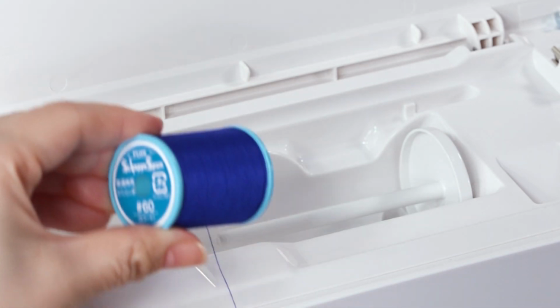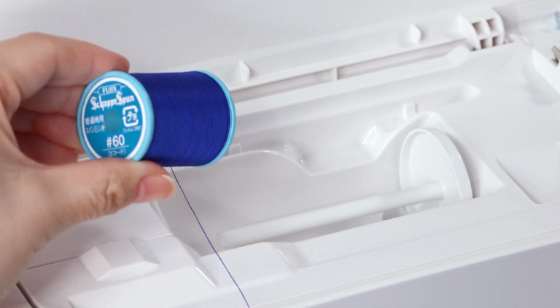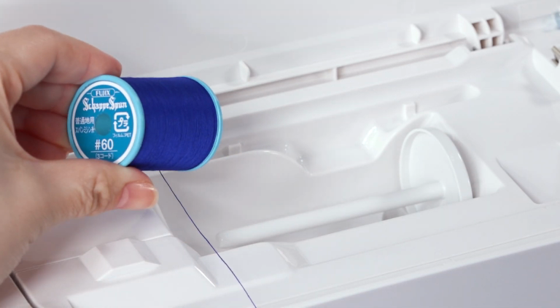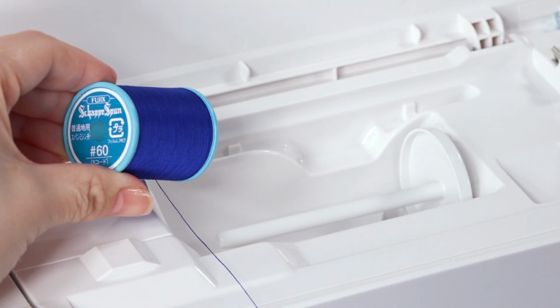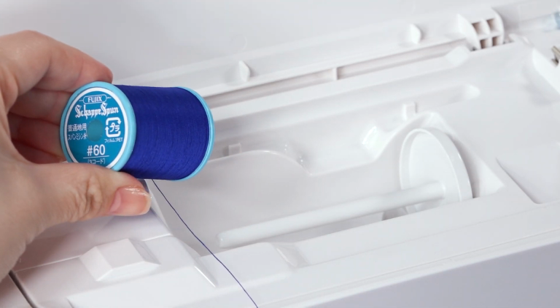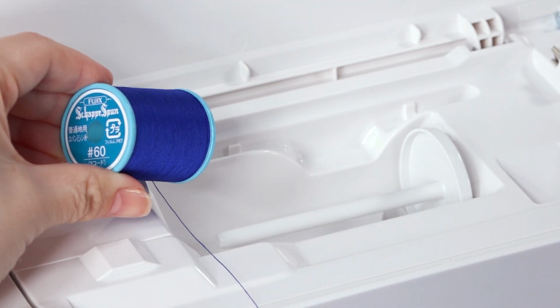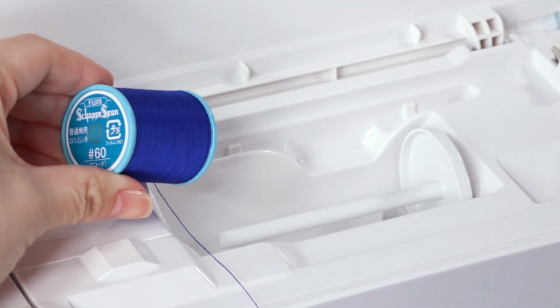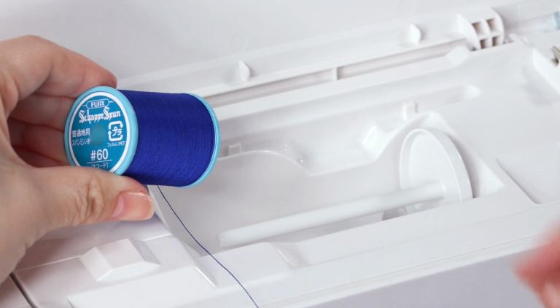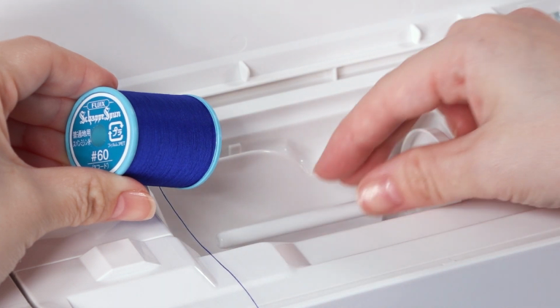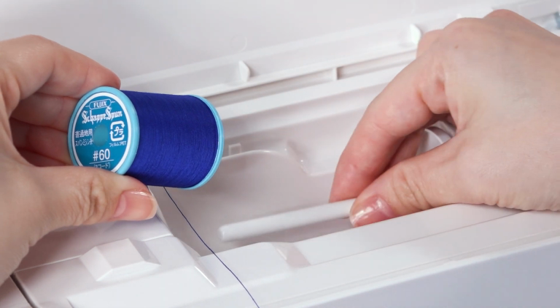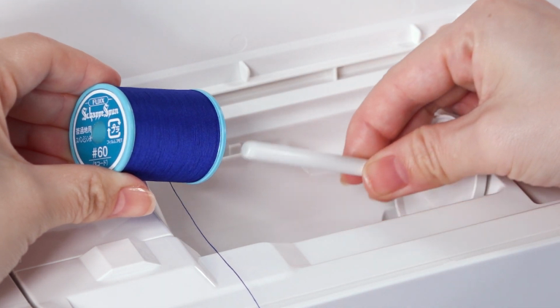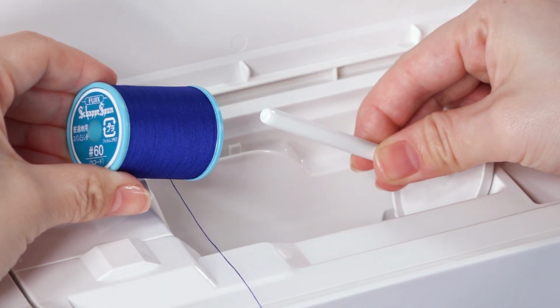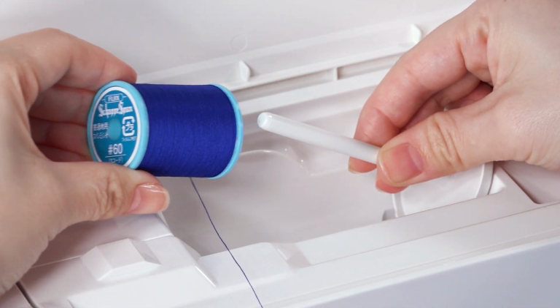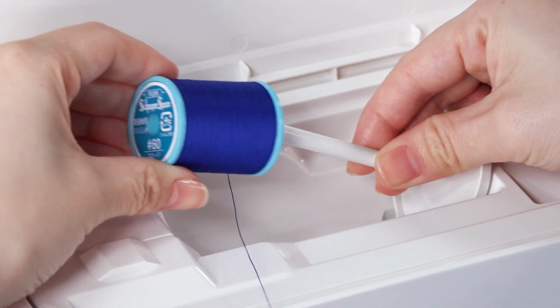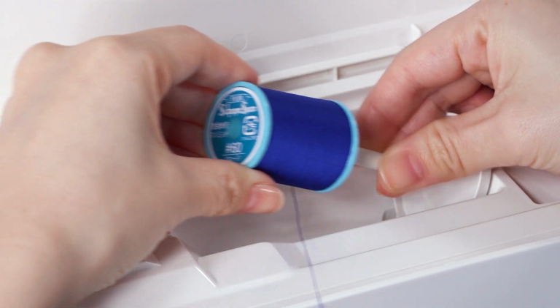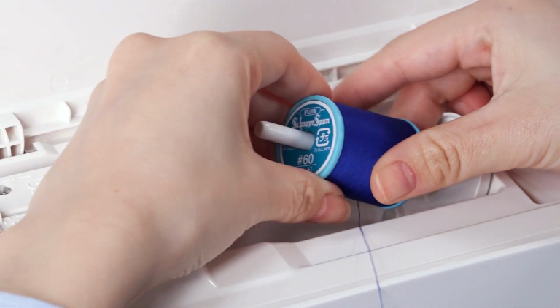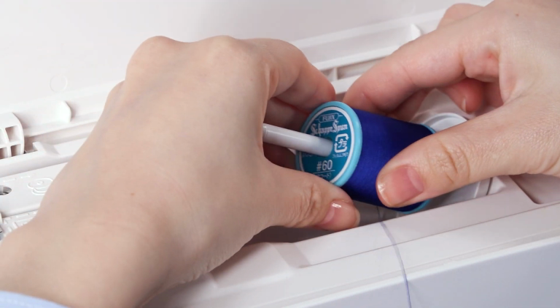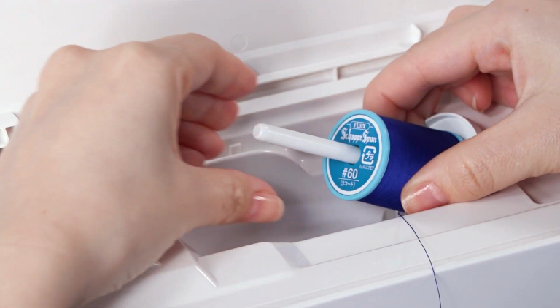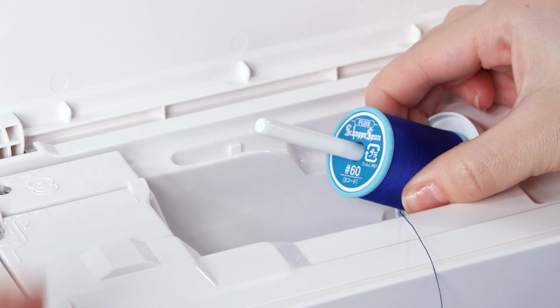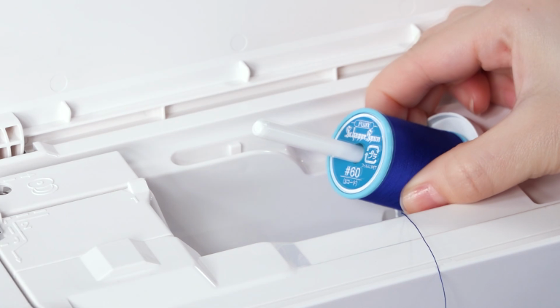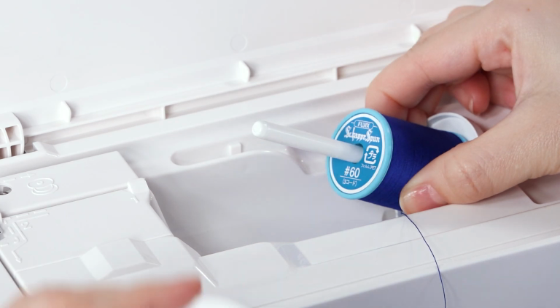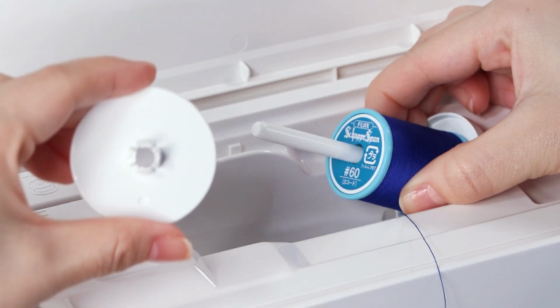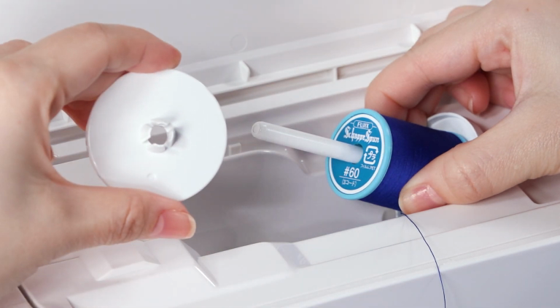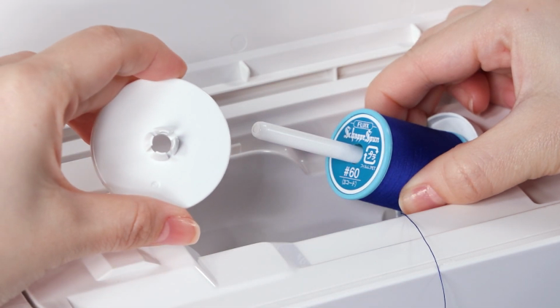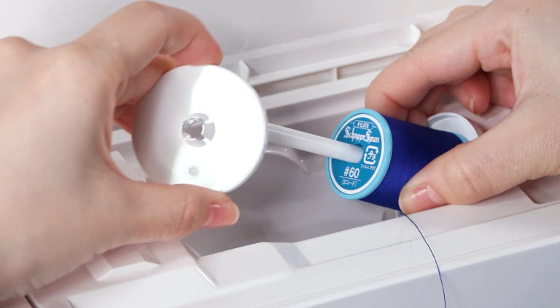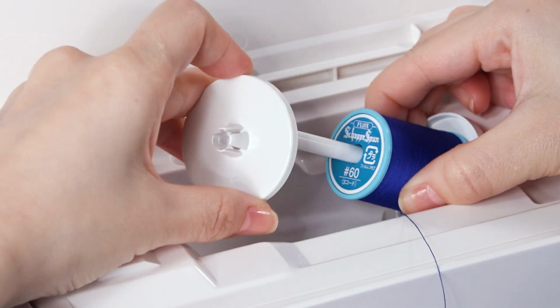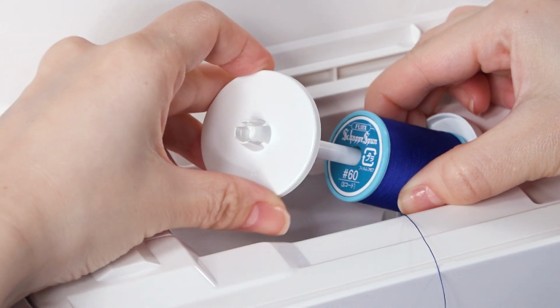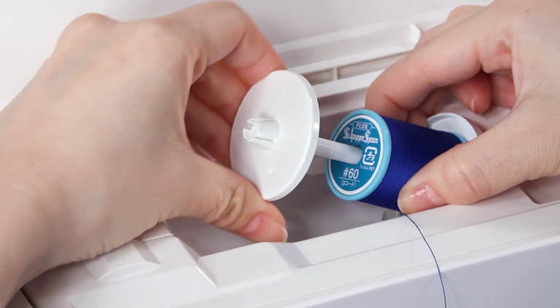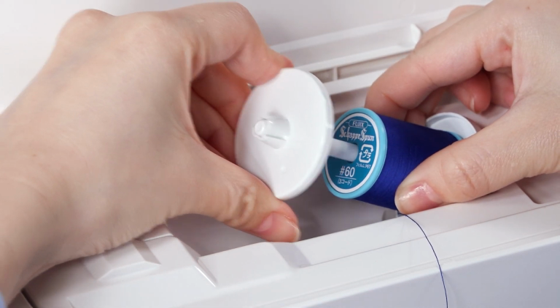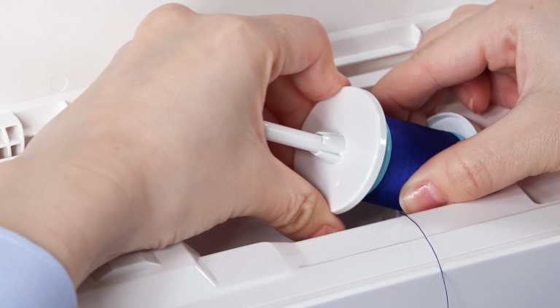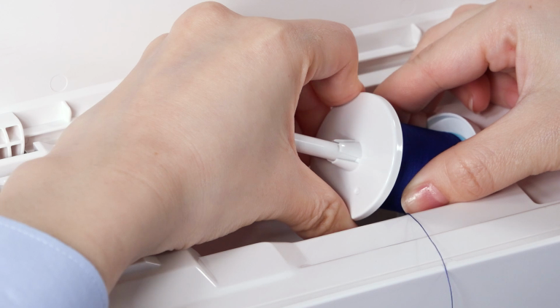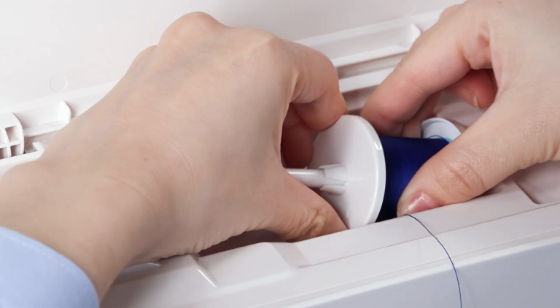Place the spool of thread on the spool pin with the thread coming off from under the spool. Attach the spool holder and press it firmly against the spool of thread.